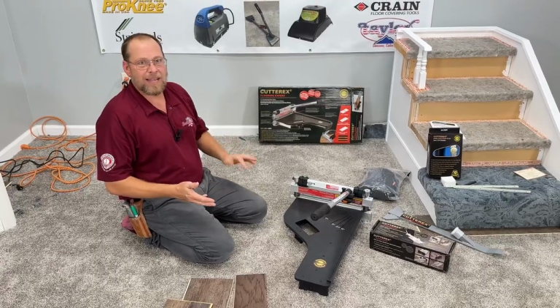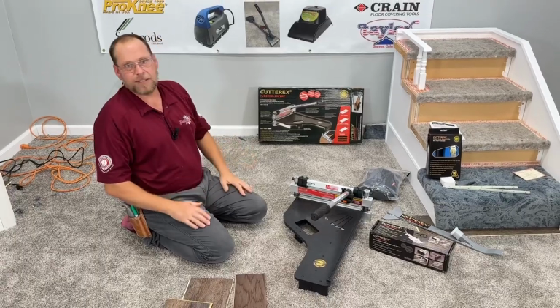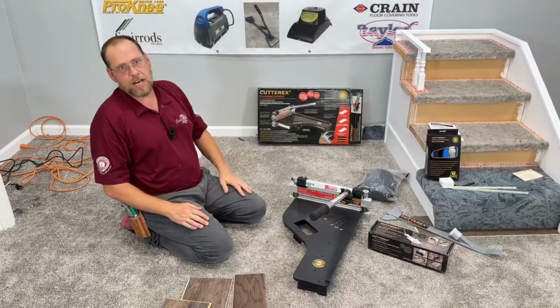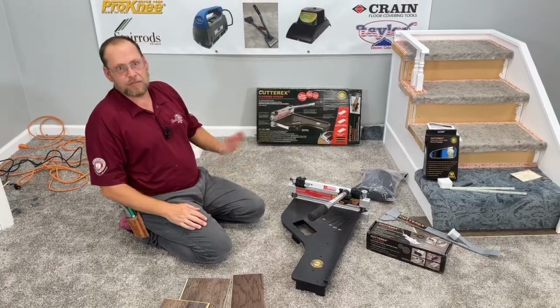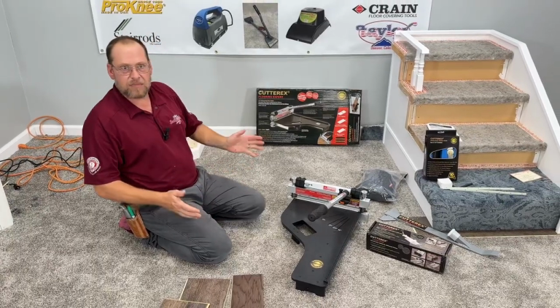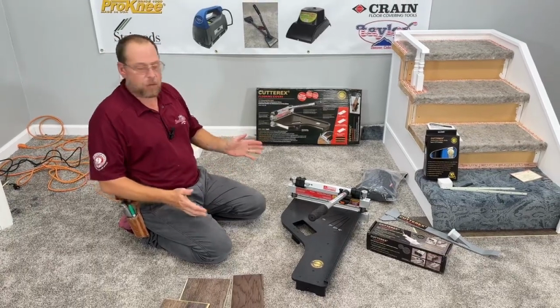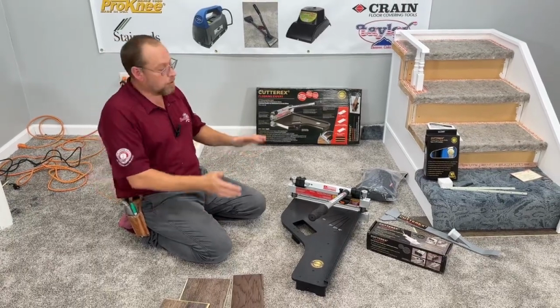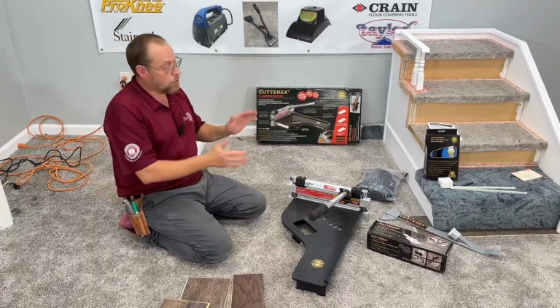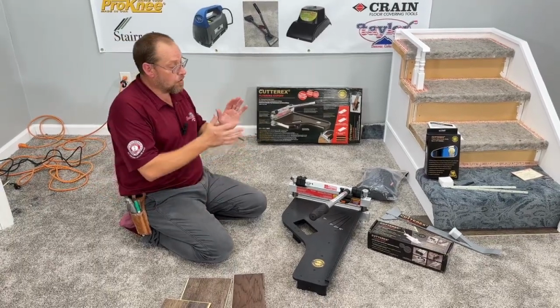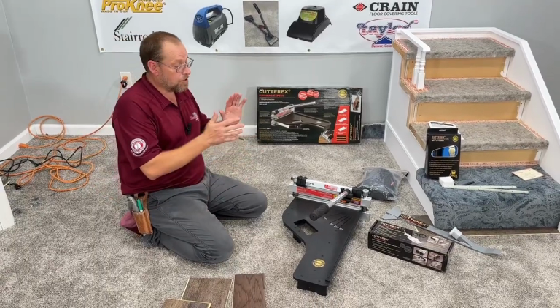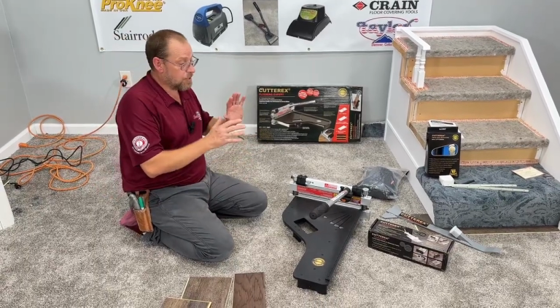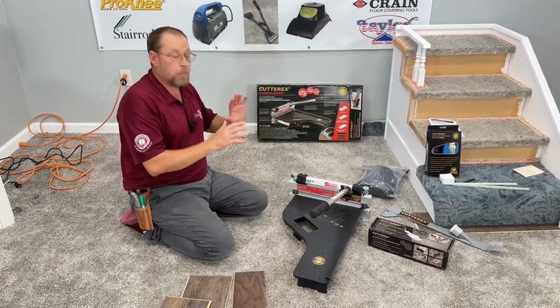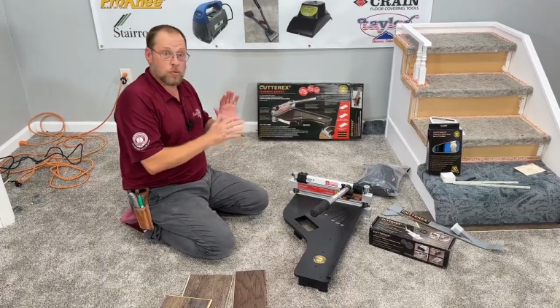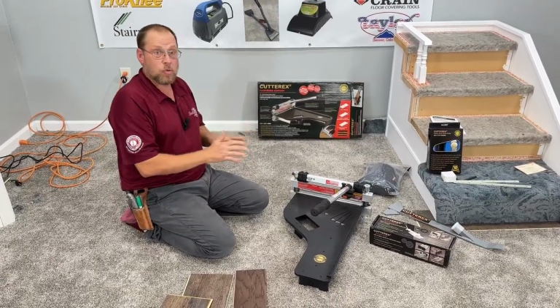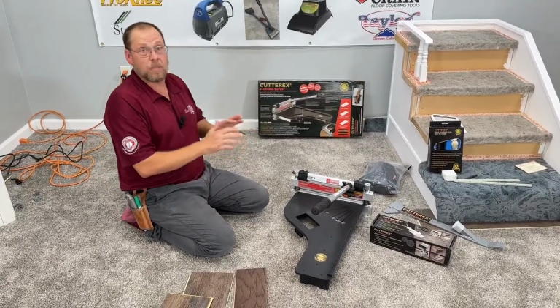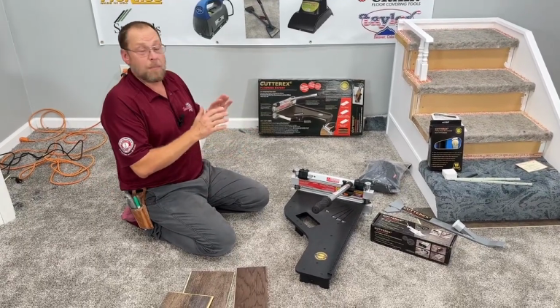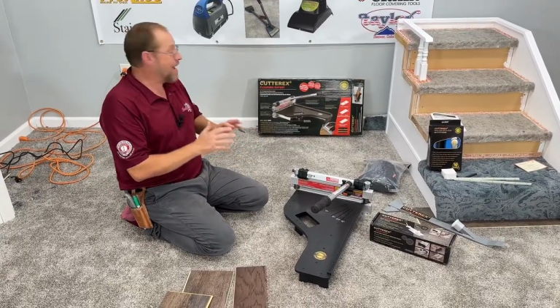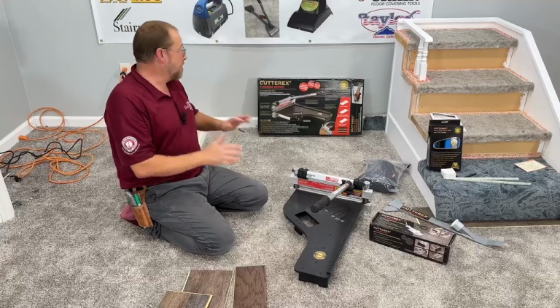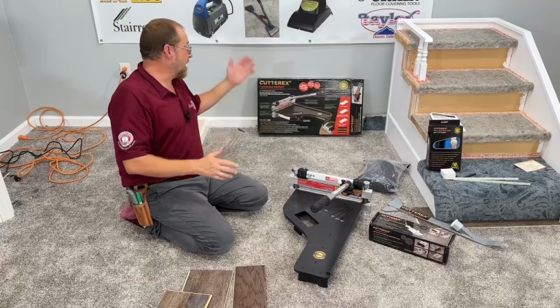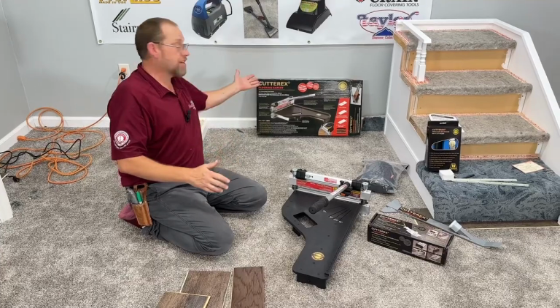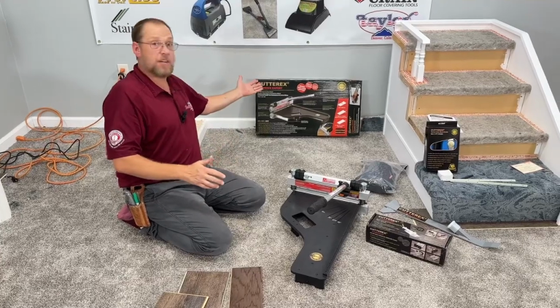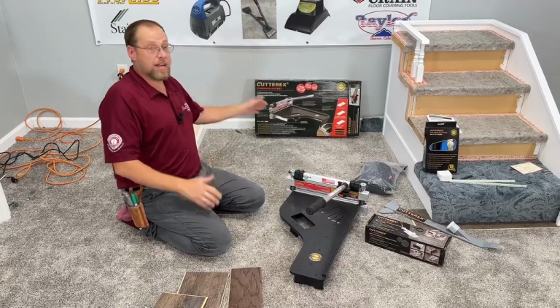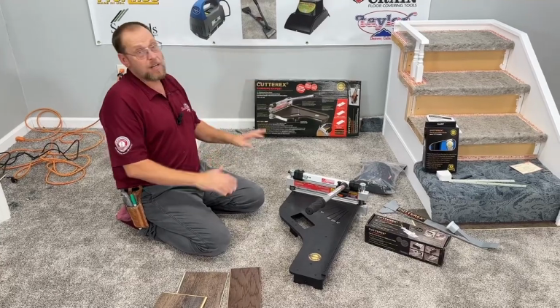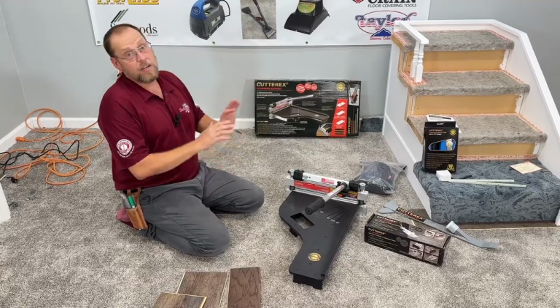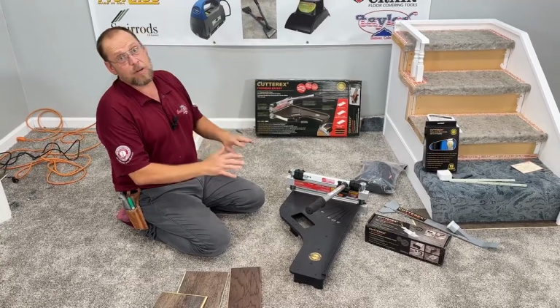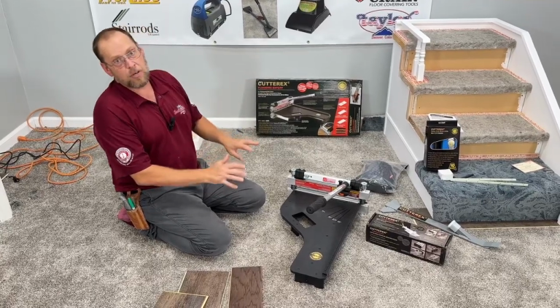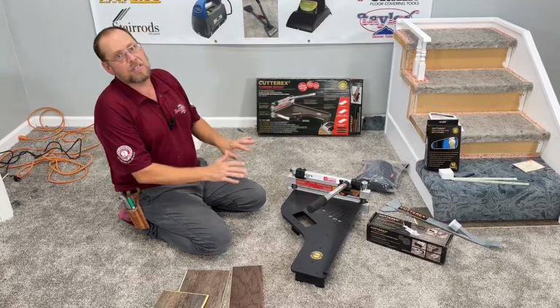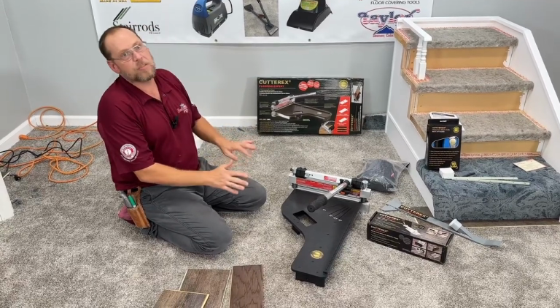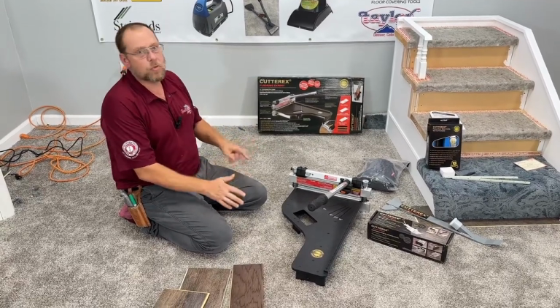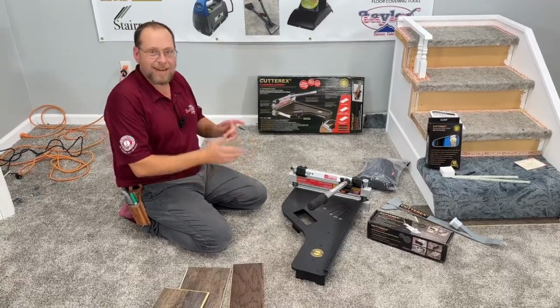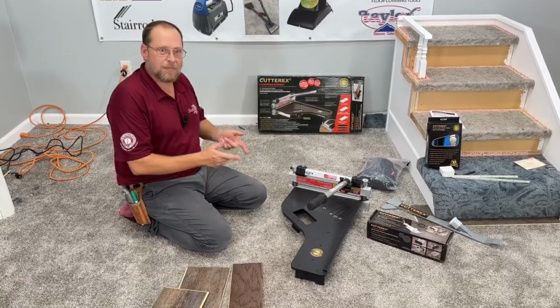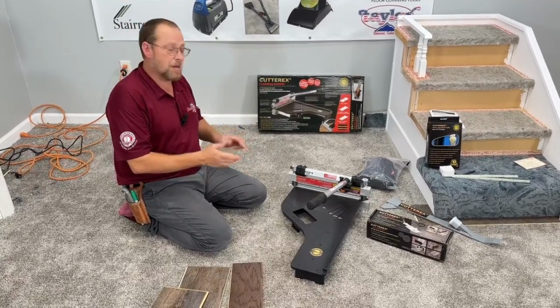Welcome back to the channel. In this video we're going to be going over just a couple tools by the brand Cutter X. You can purchase these tools on Amazon.